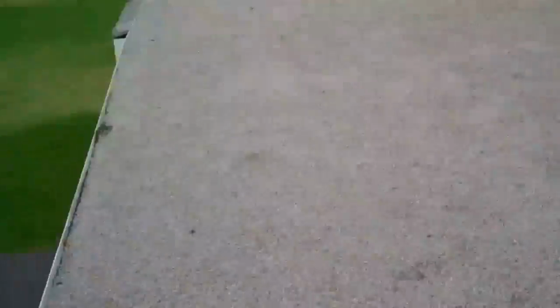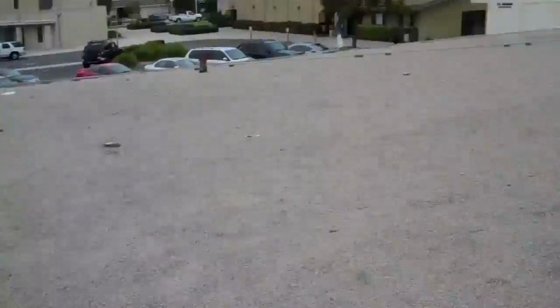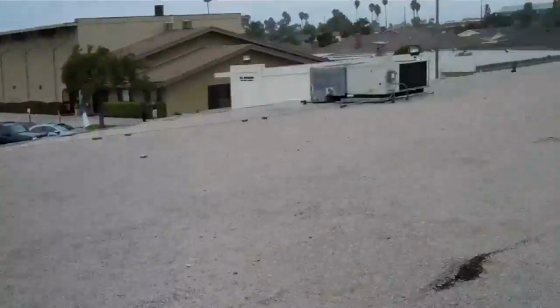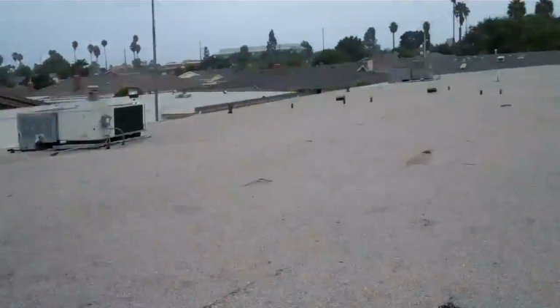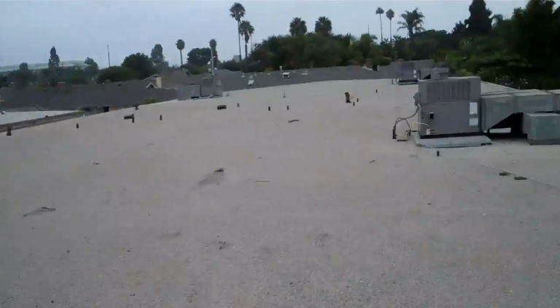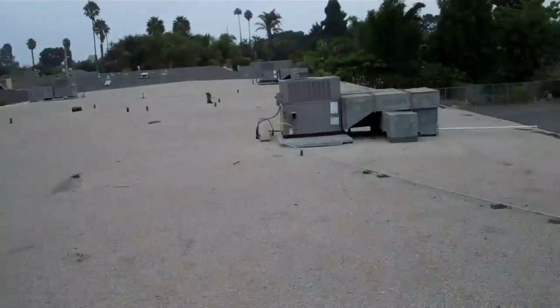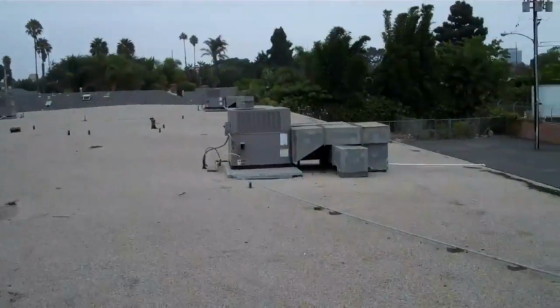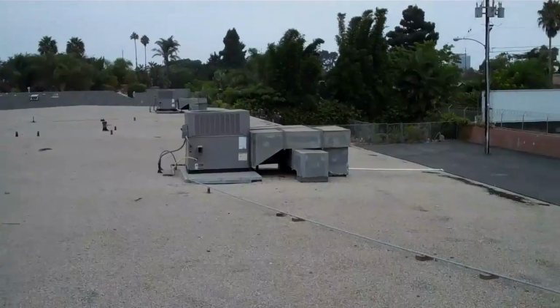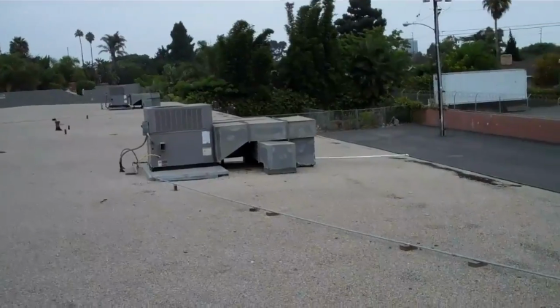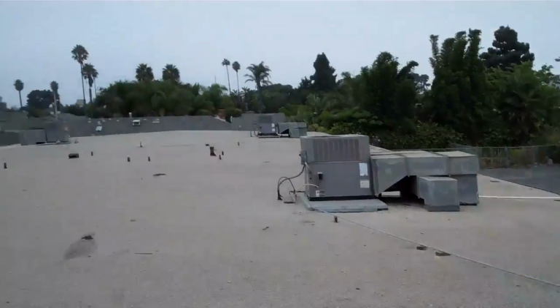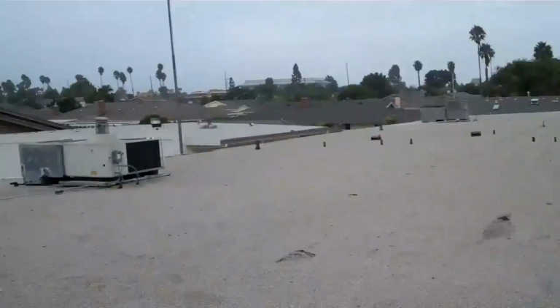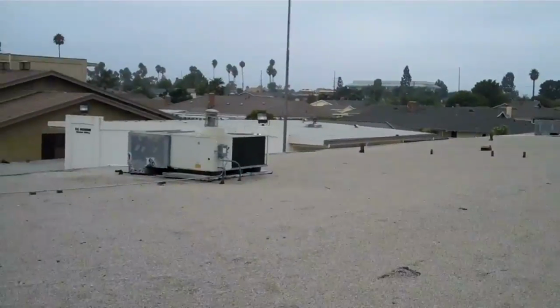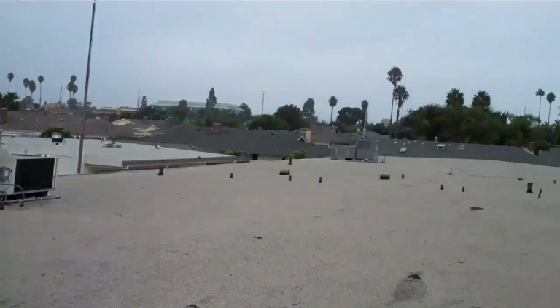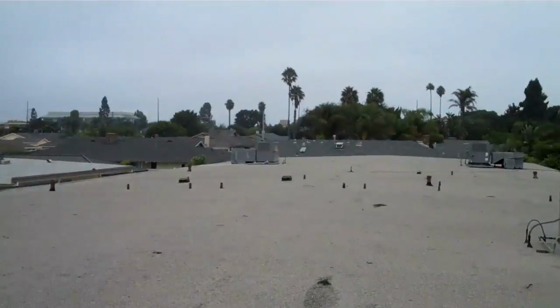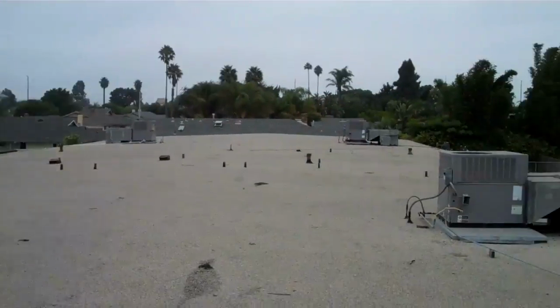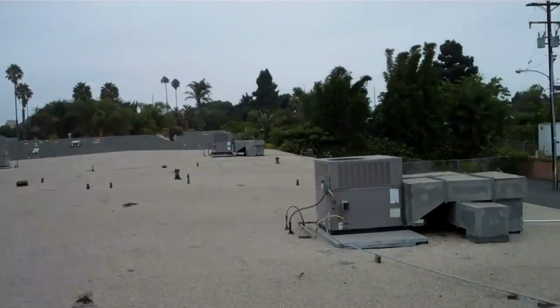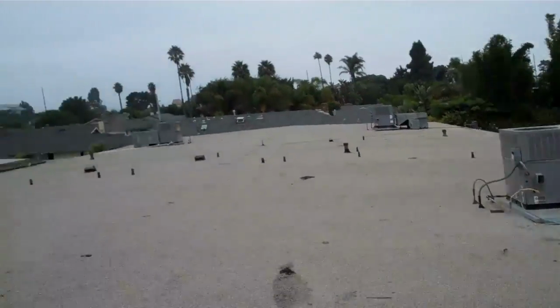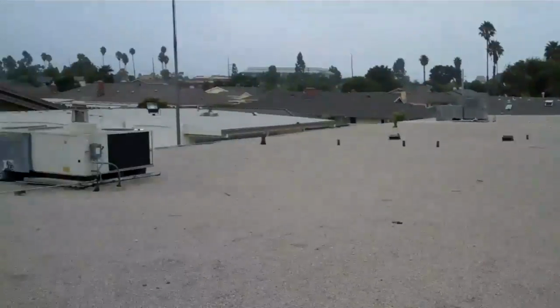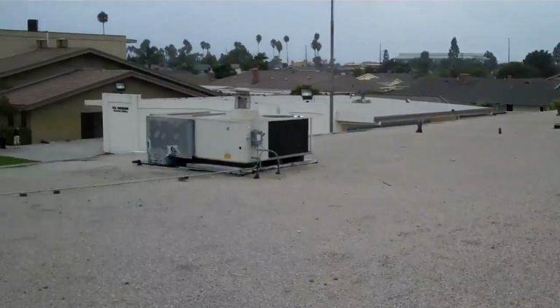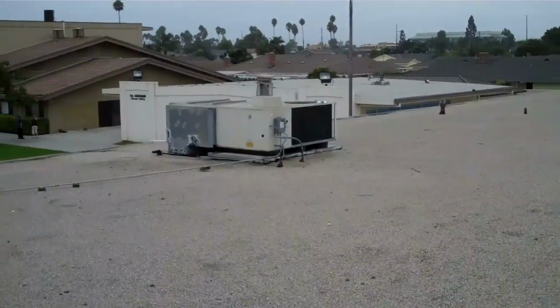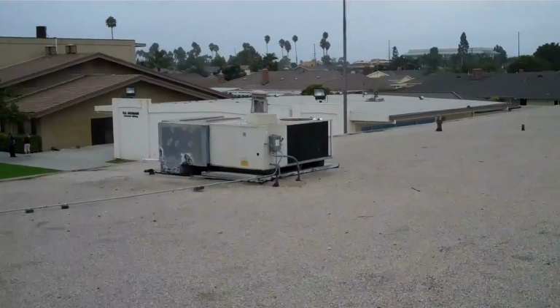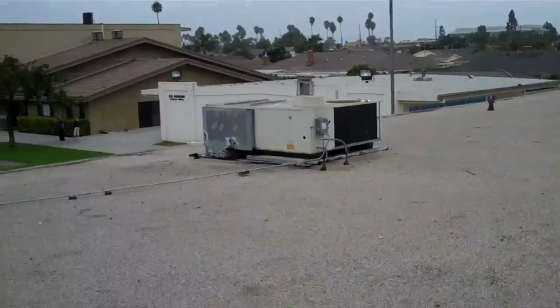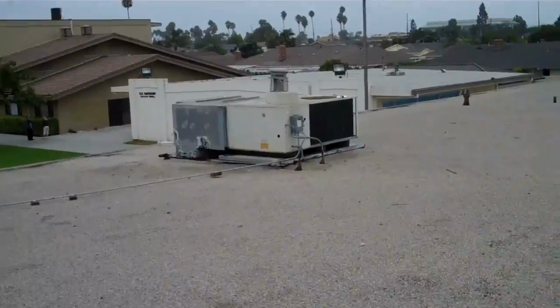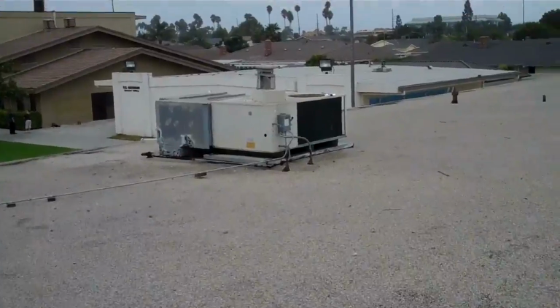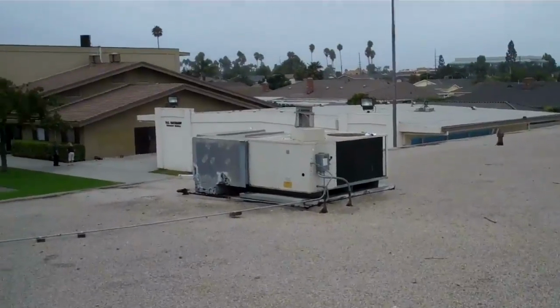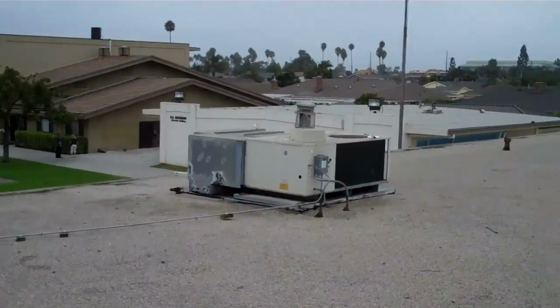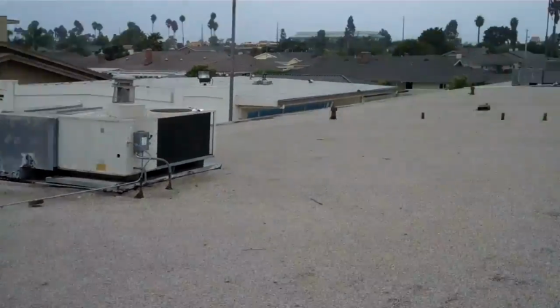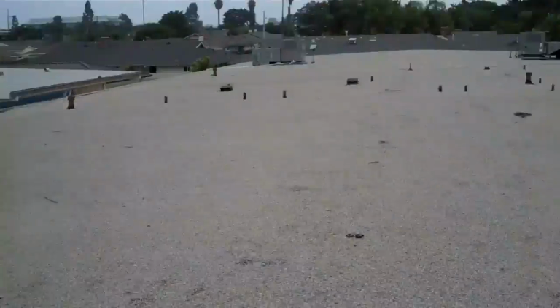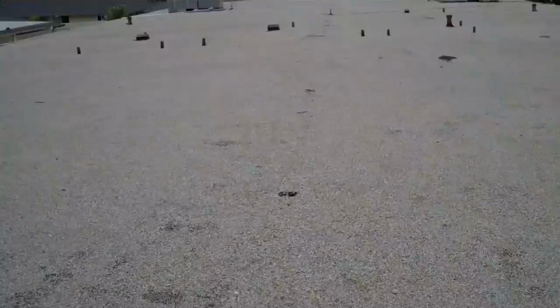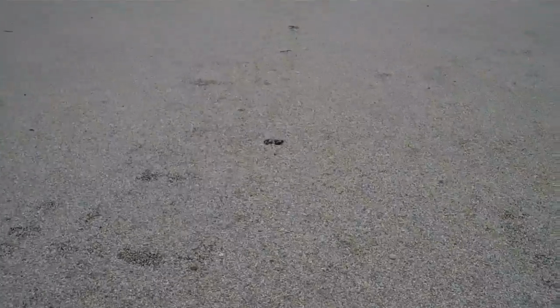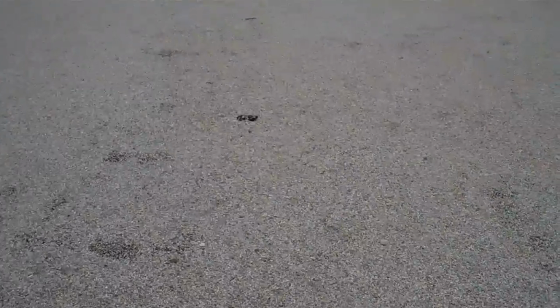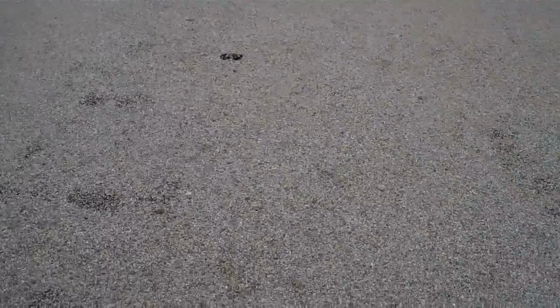We've got four air conditioning units on the roof — one, two, three, and four. This unit right here may need to be replaced. Other than that, it's a gravel roof system.